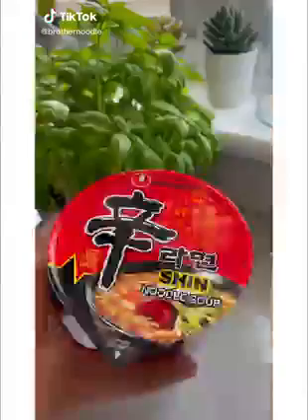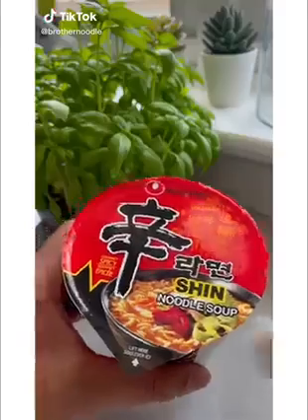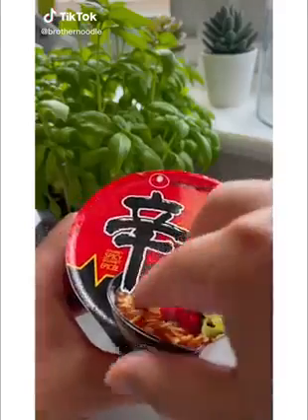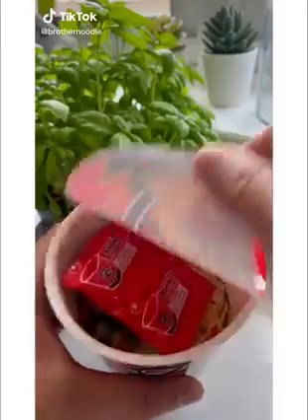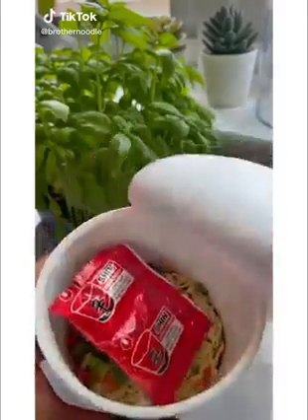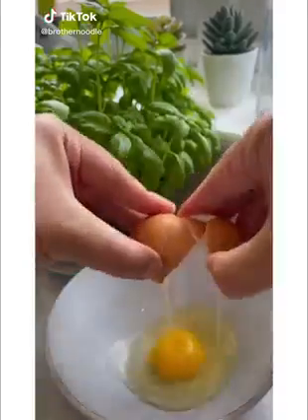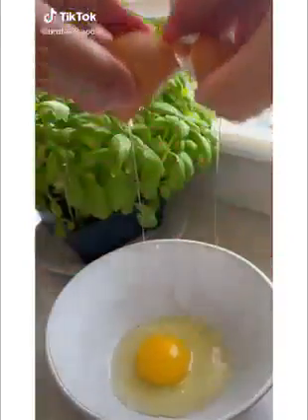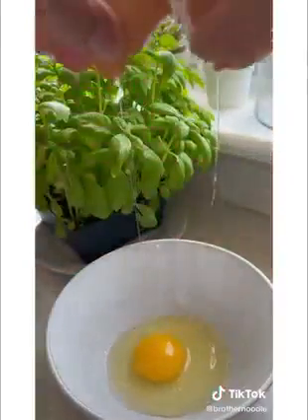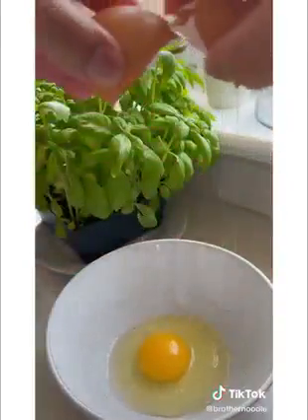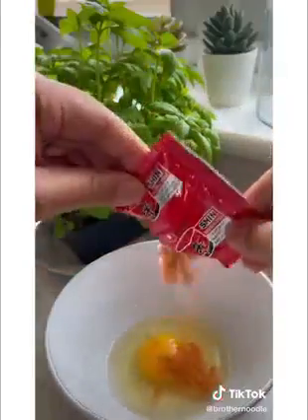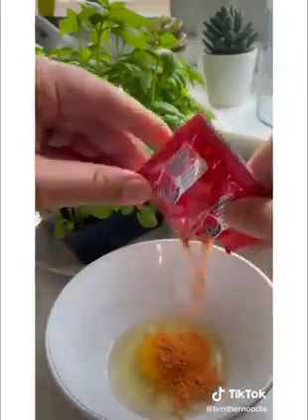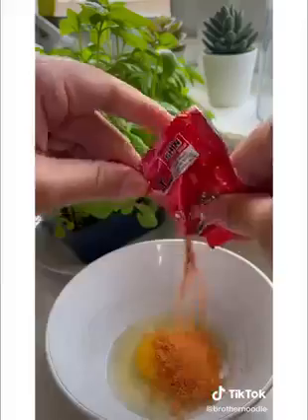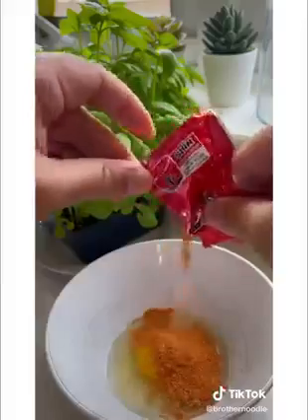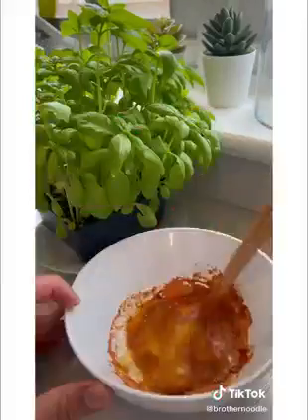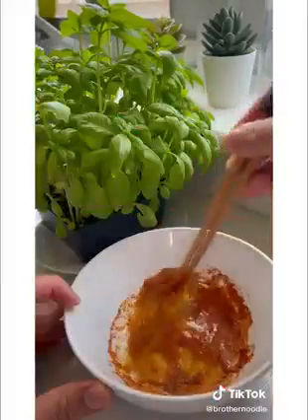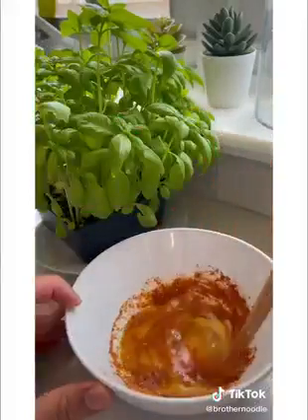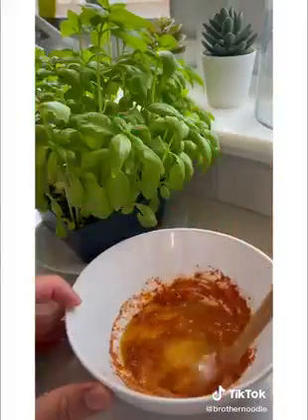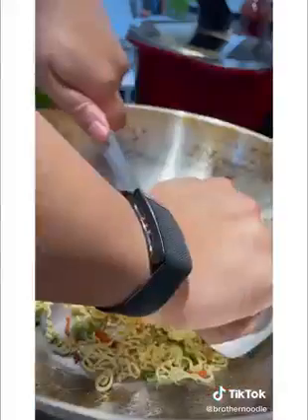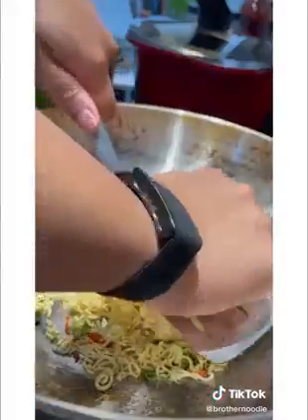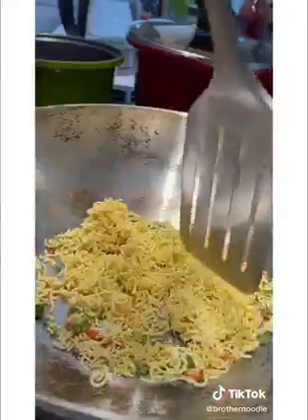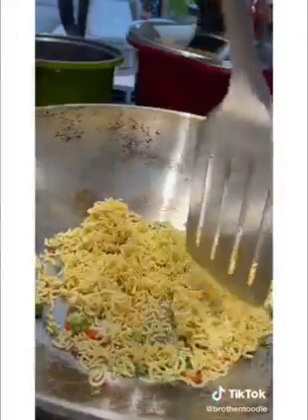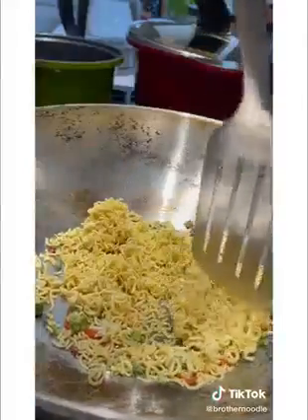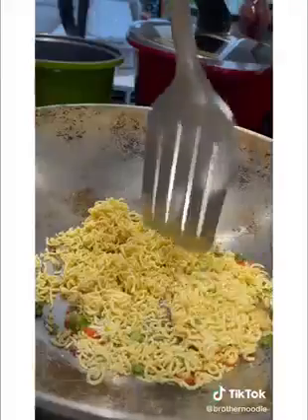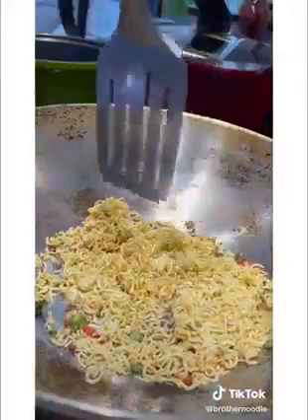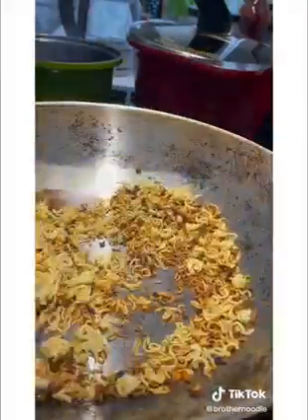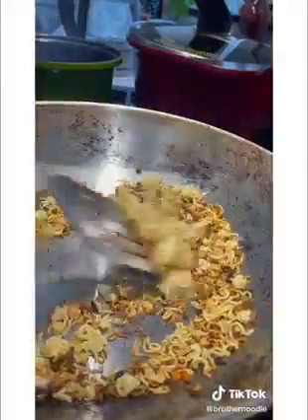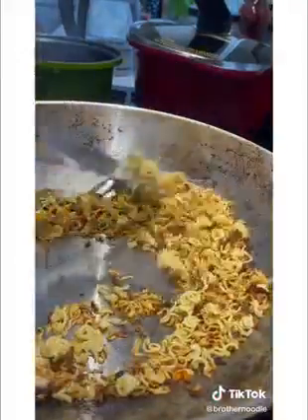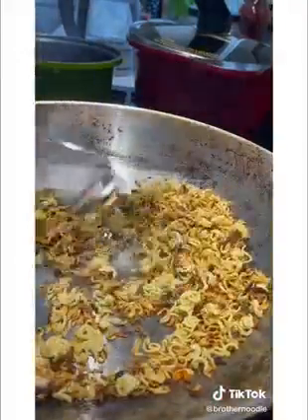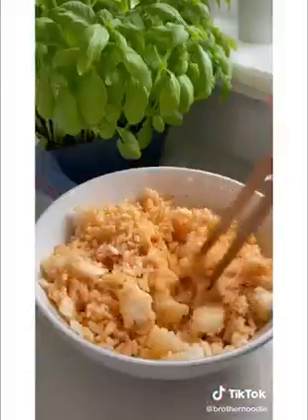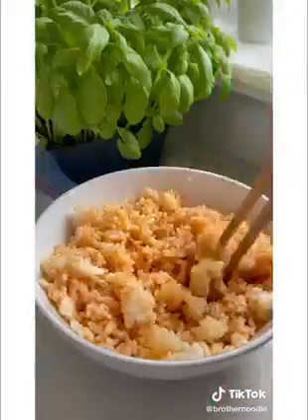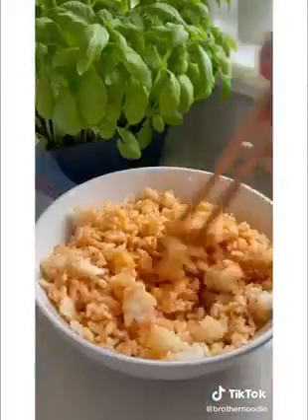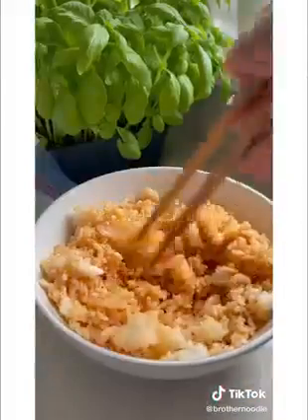A shin ramen cup. With a fresh egg, add your instant noodle mix and stir it together. In a frying pan, crush your noodles with a spatula. Add some oil and pan fry till toasted.